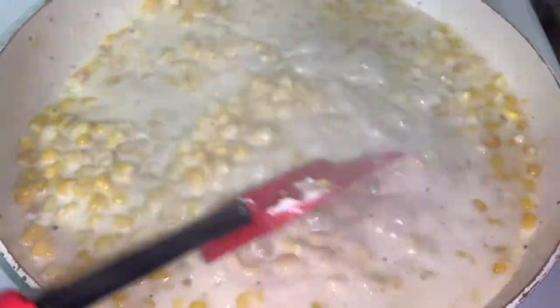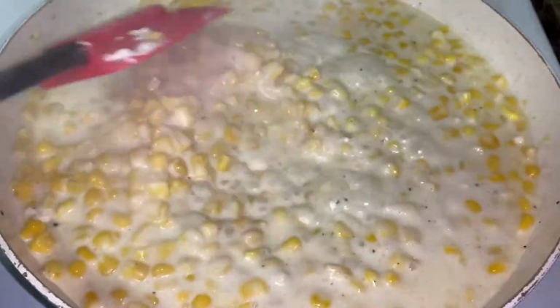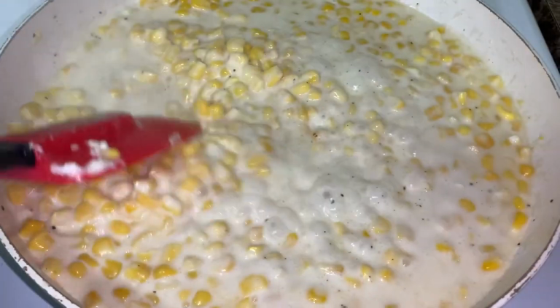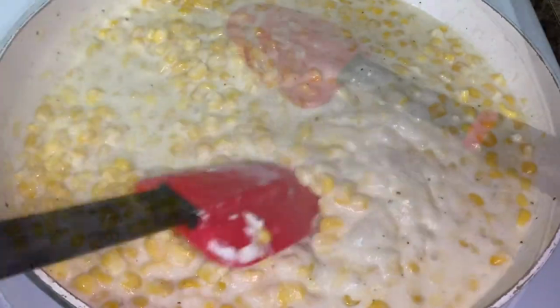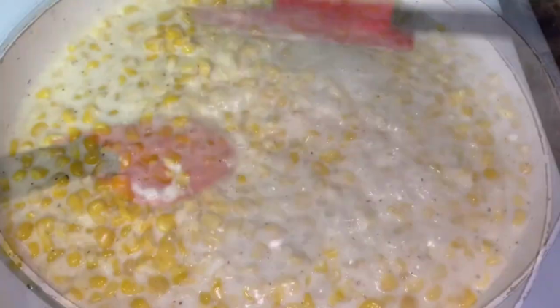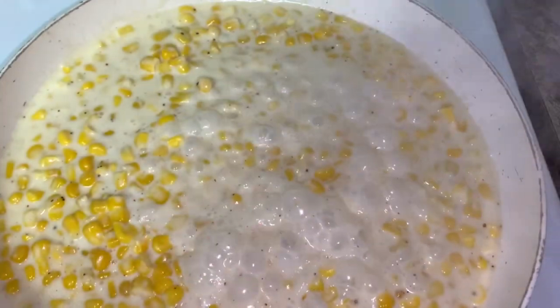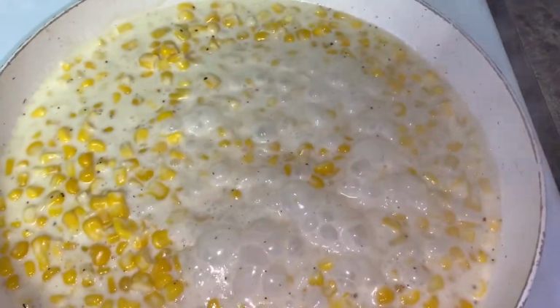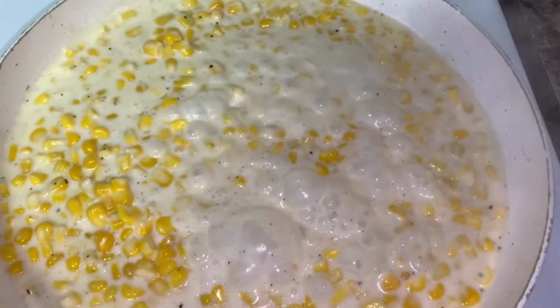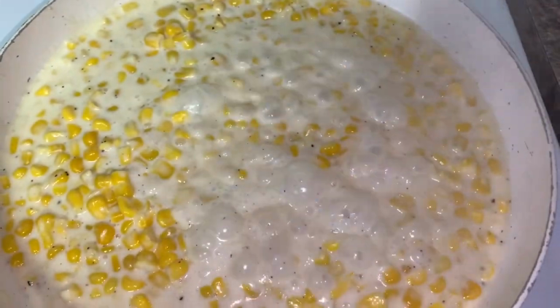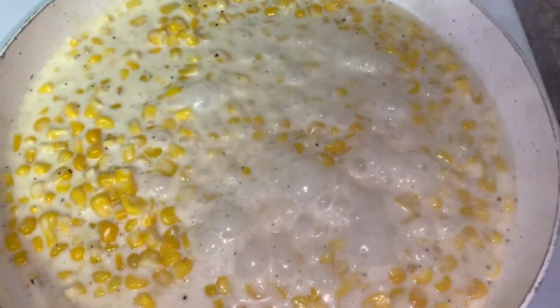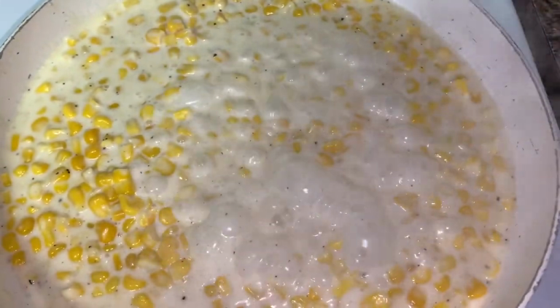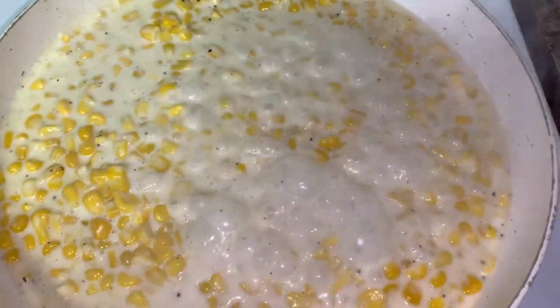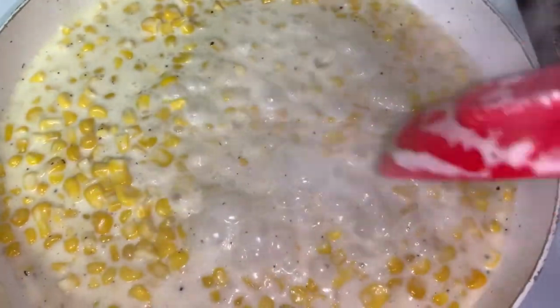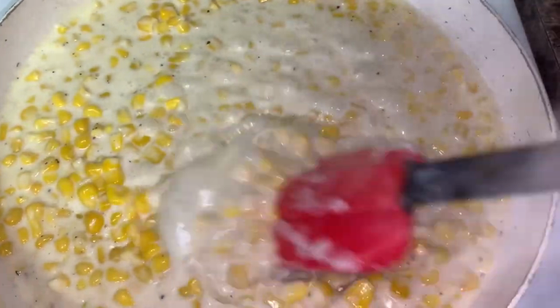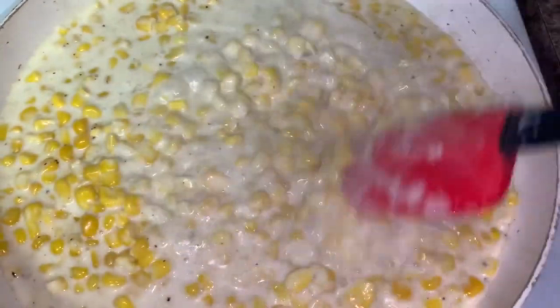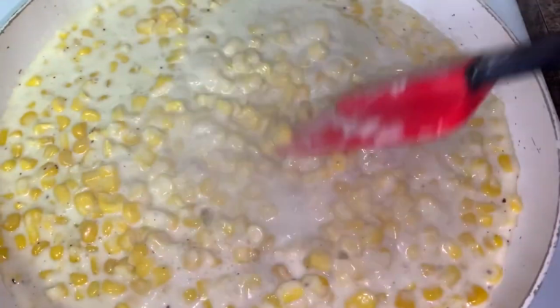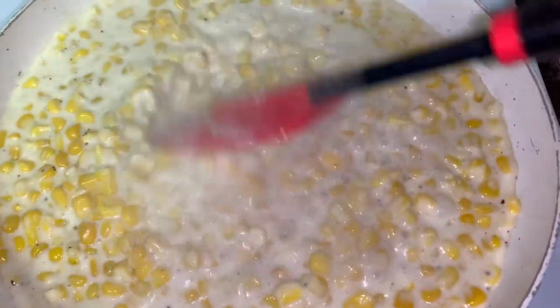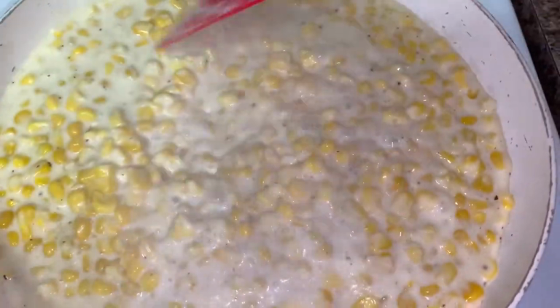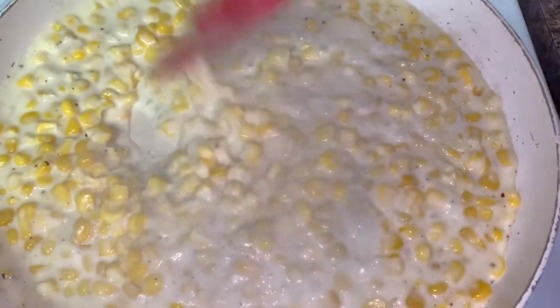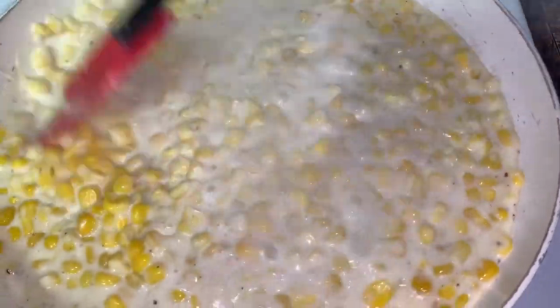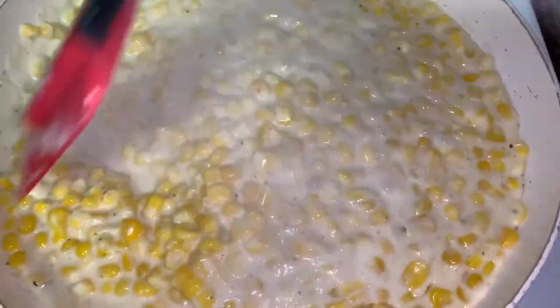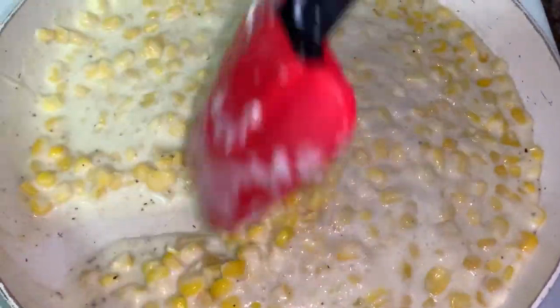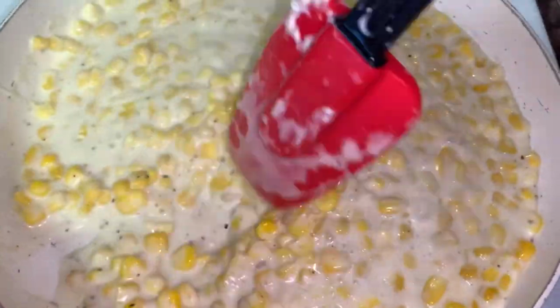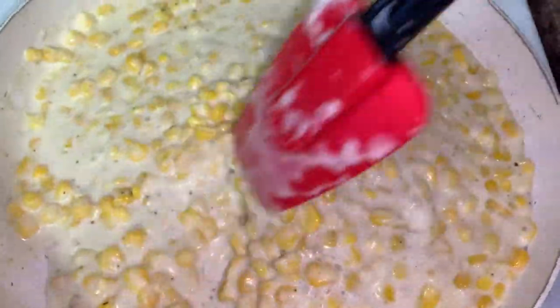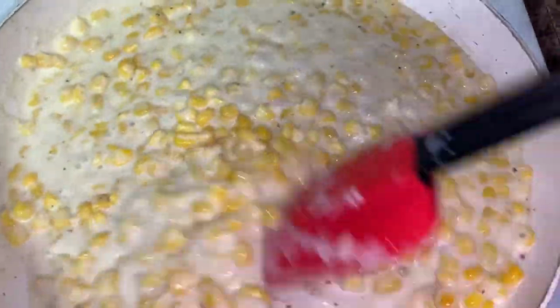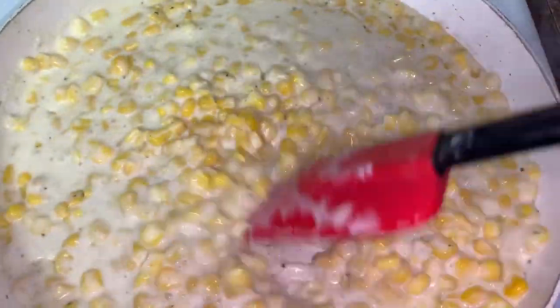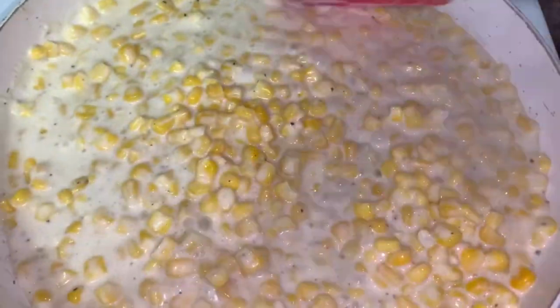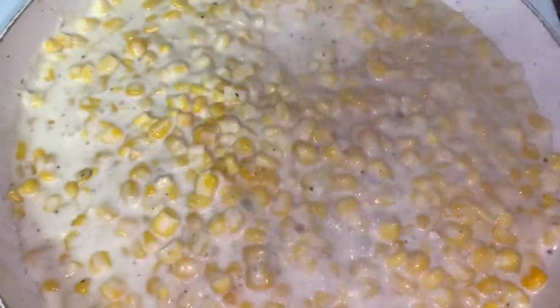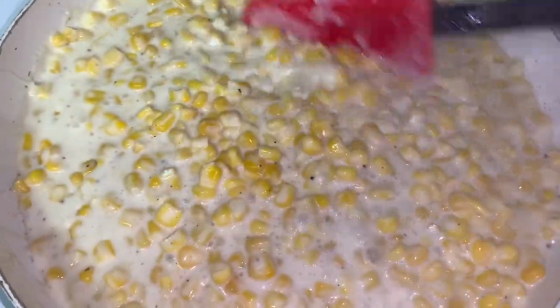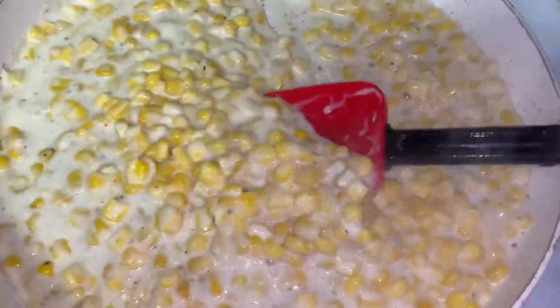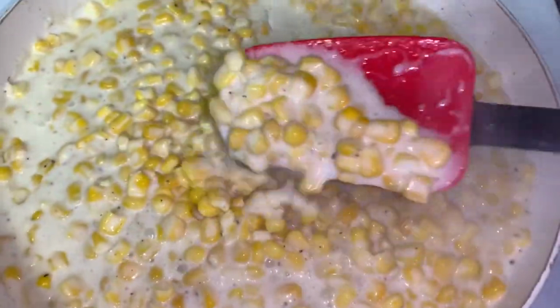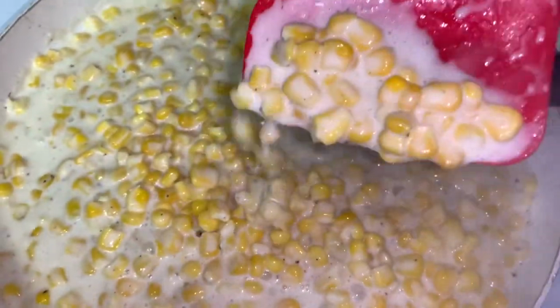I'm going to mix together some cold water and cornstarch and add it to the pan just to kind of thicken mine up a little bit.